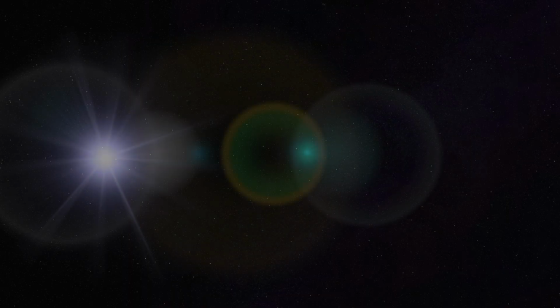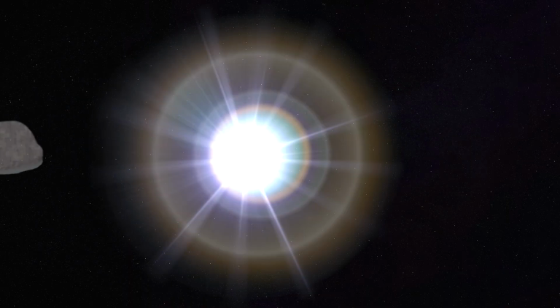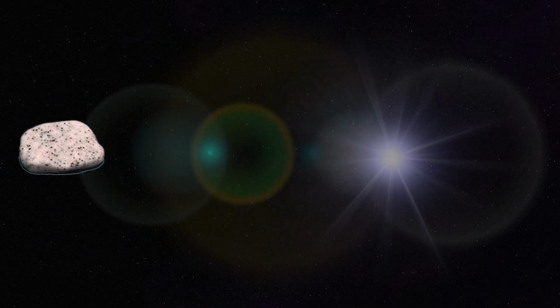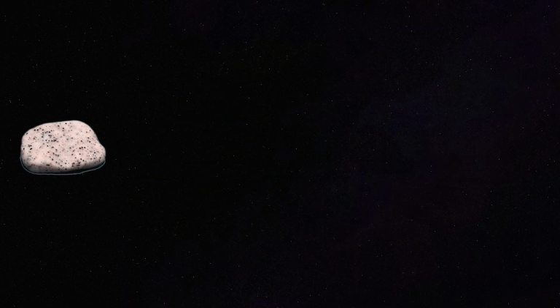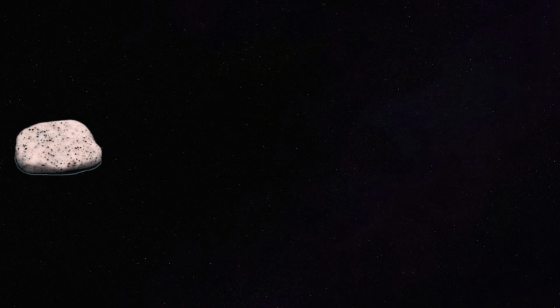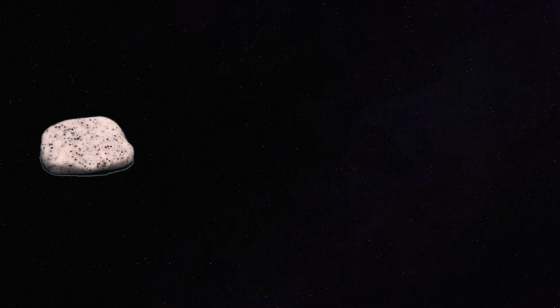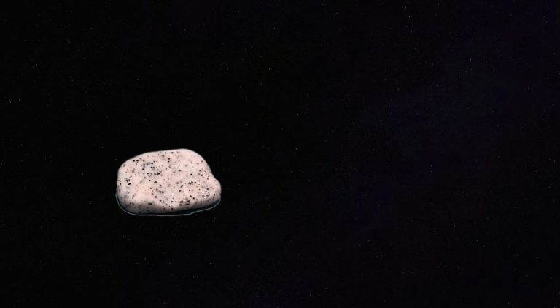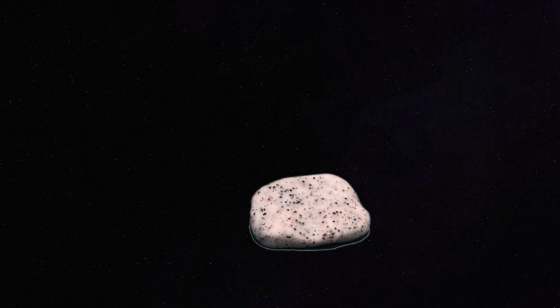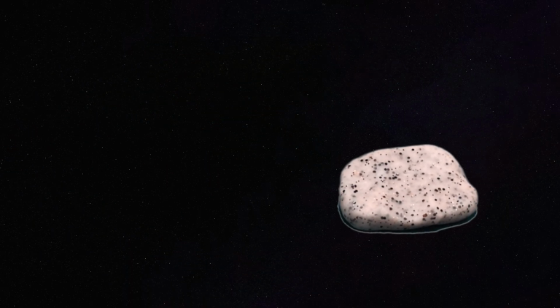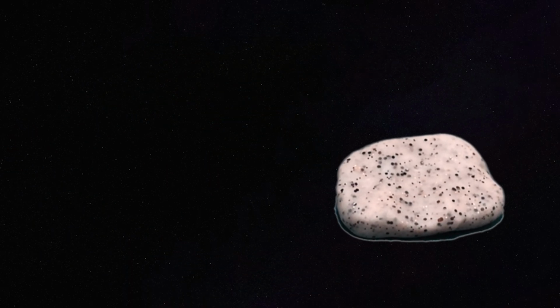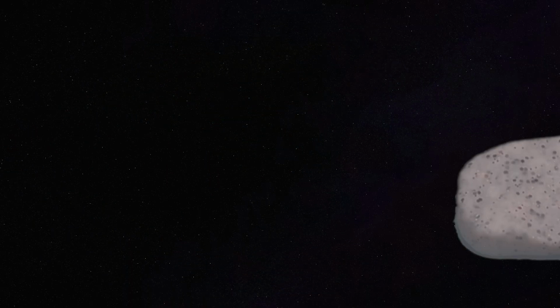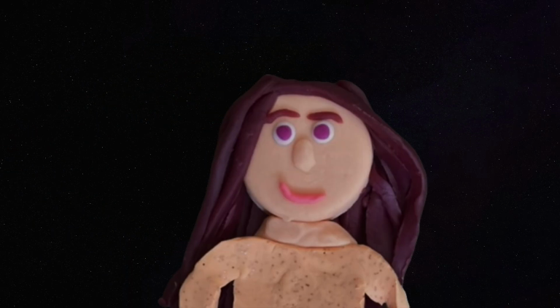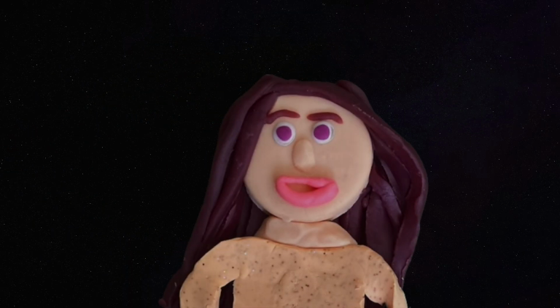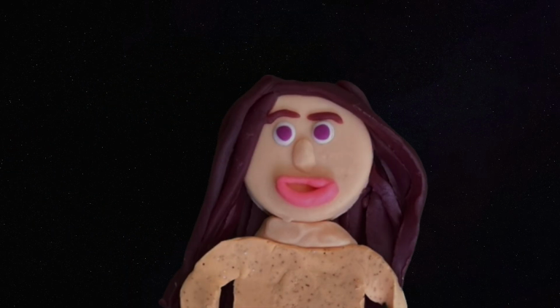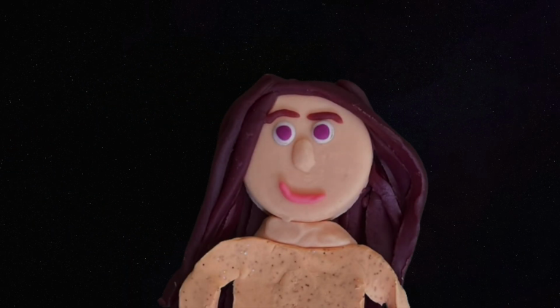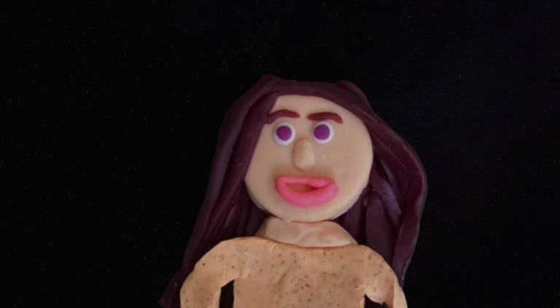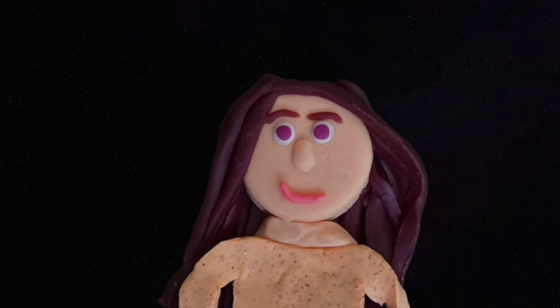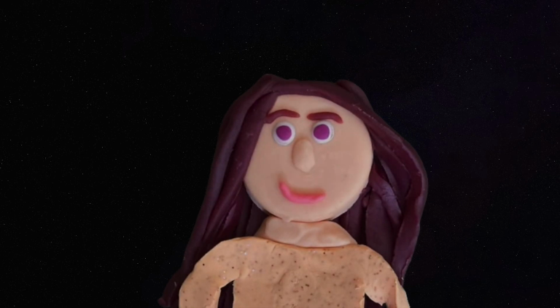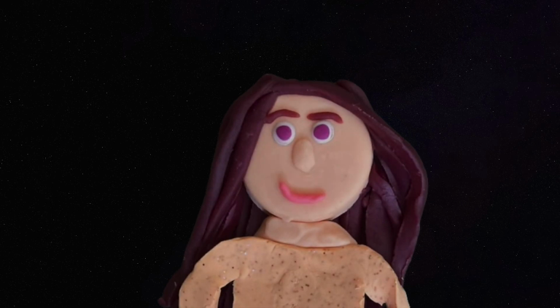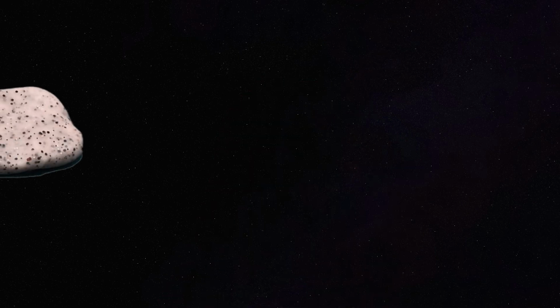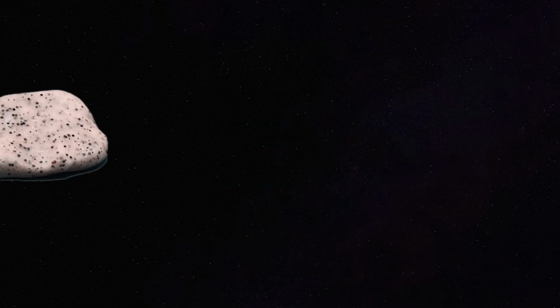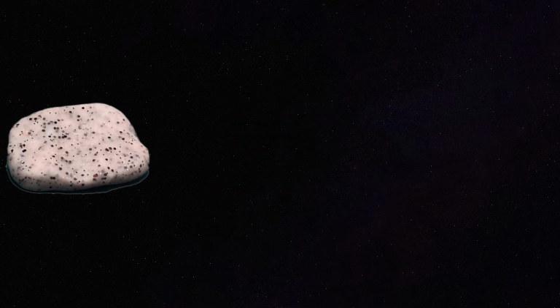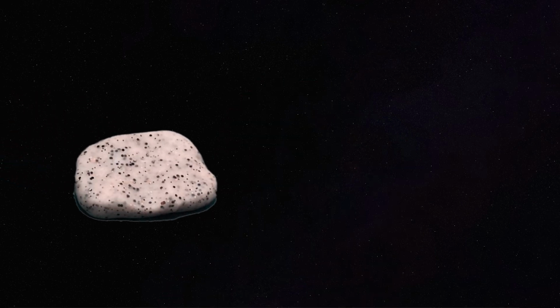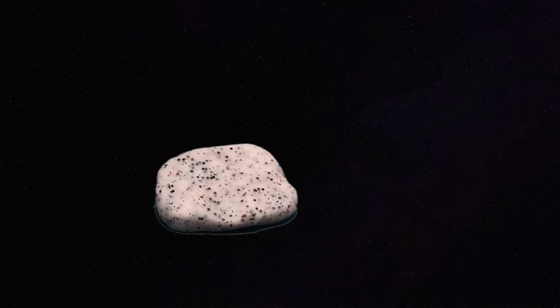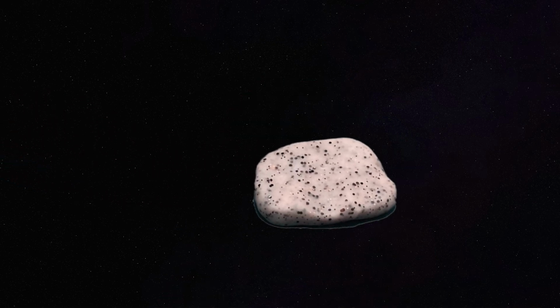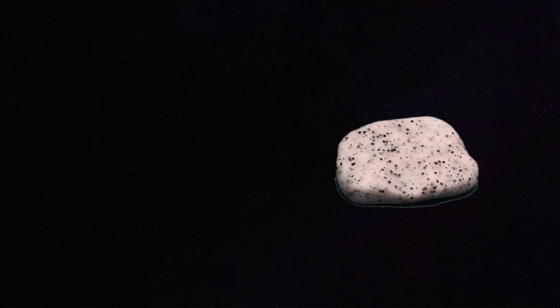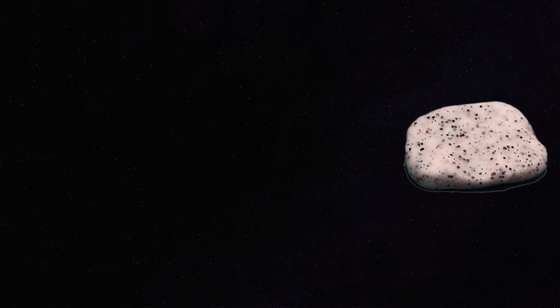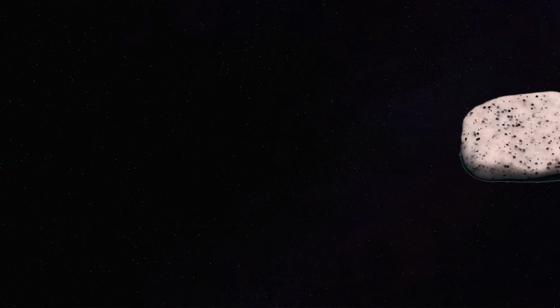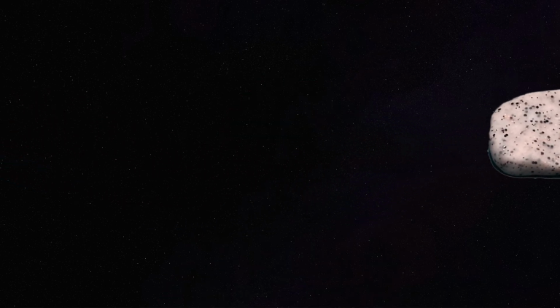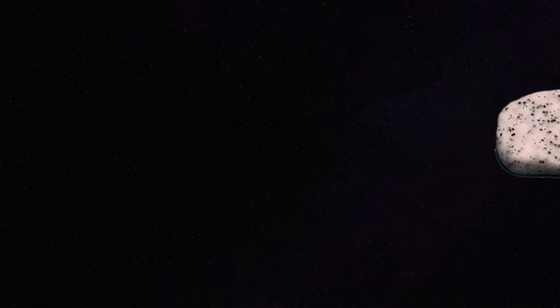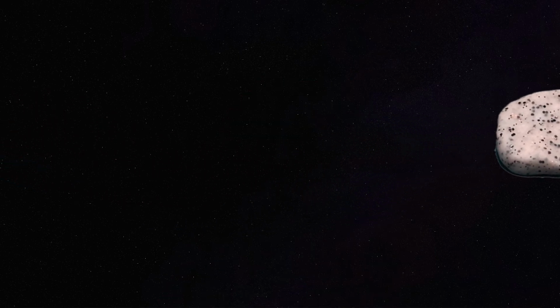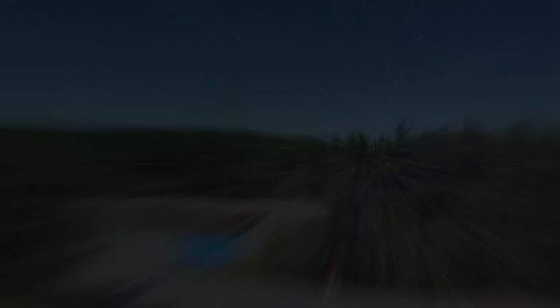Sudbury's landscape was built on a giant space rock that hit the earth over a billion years ago. This space rock is the reason why Sudbury has all these opportunities for mining.